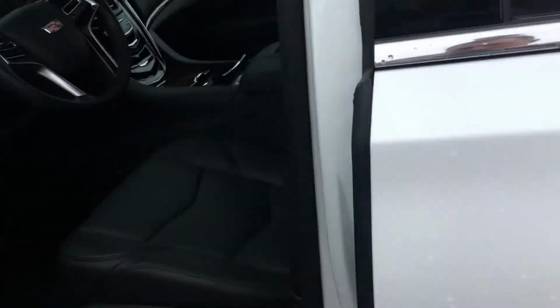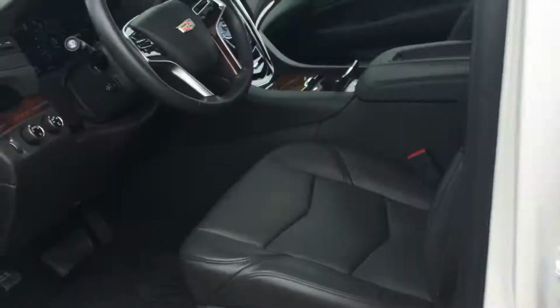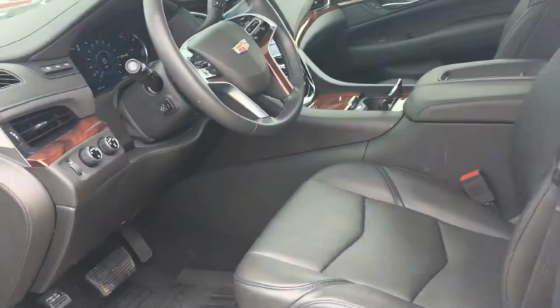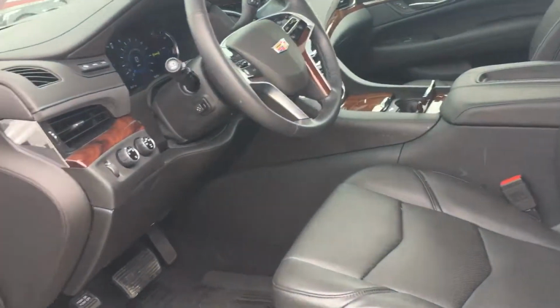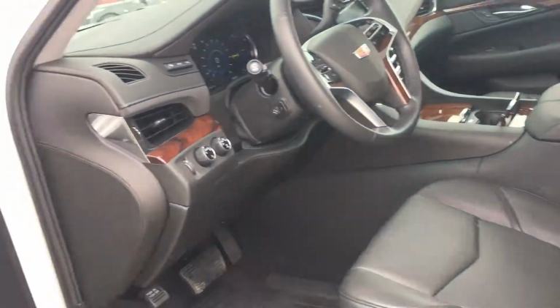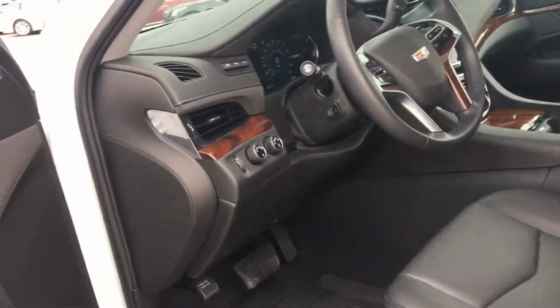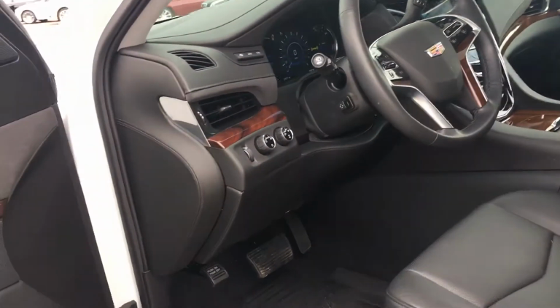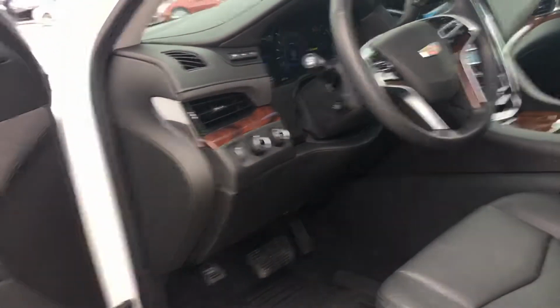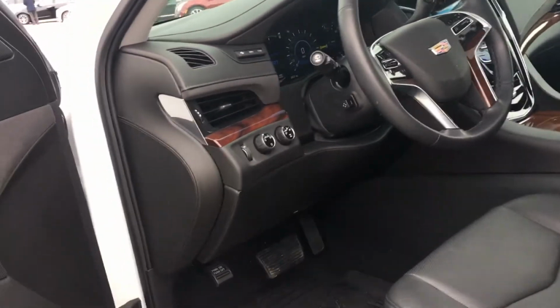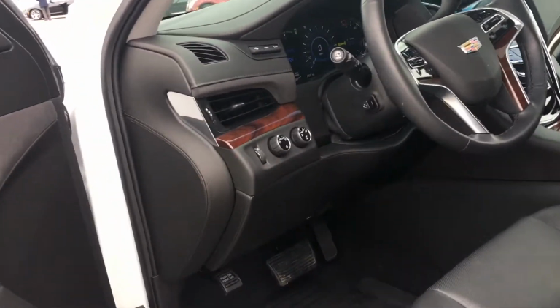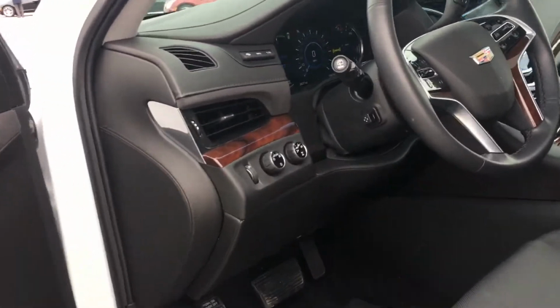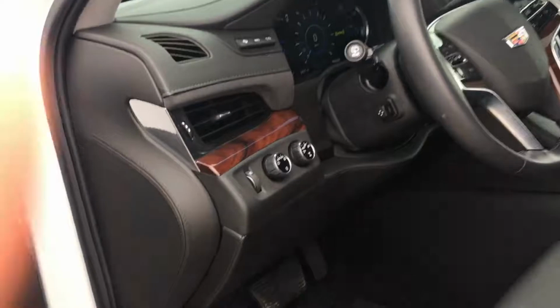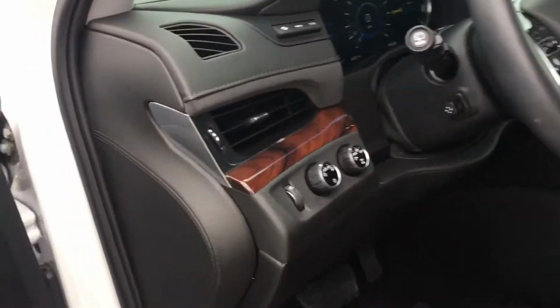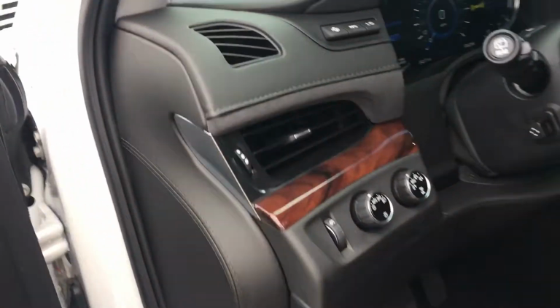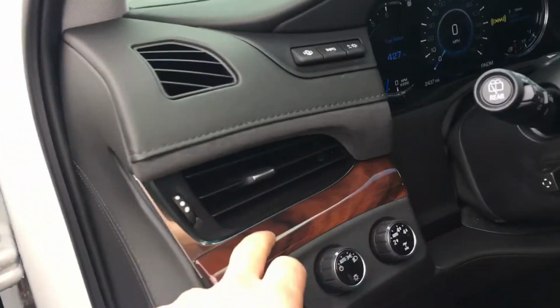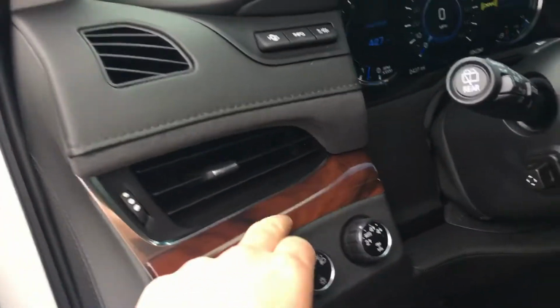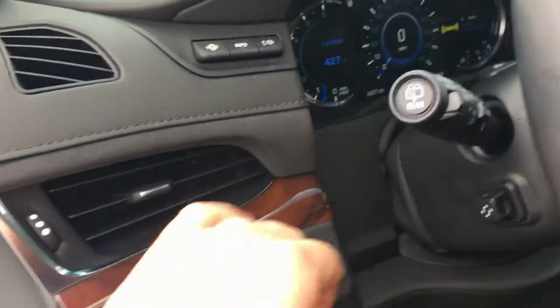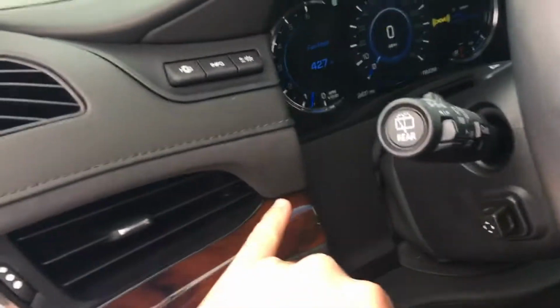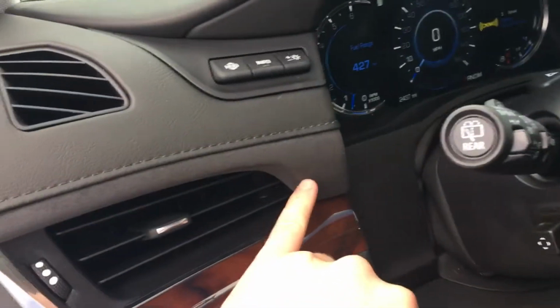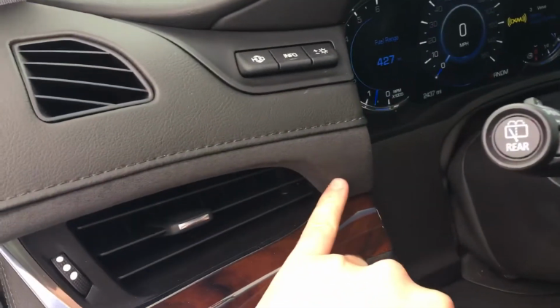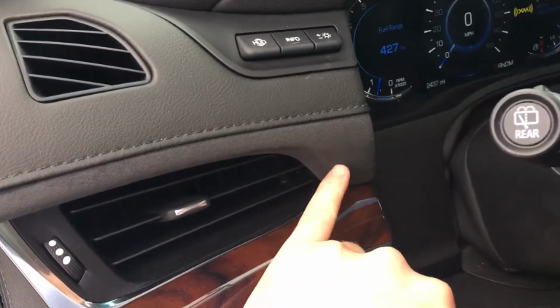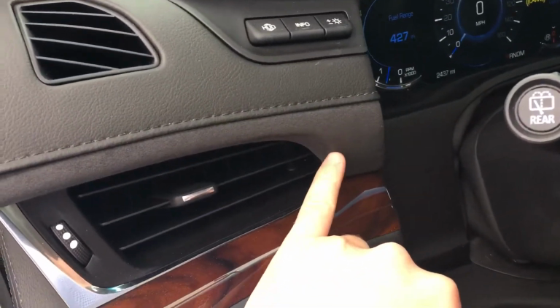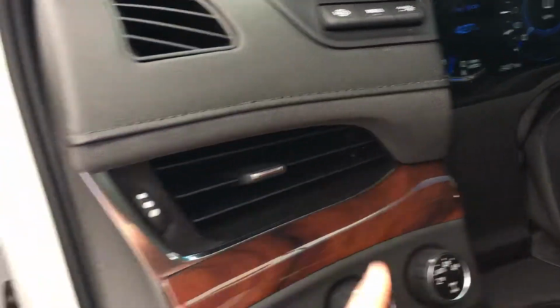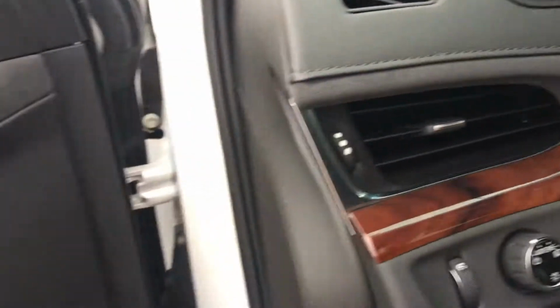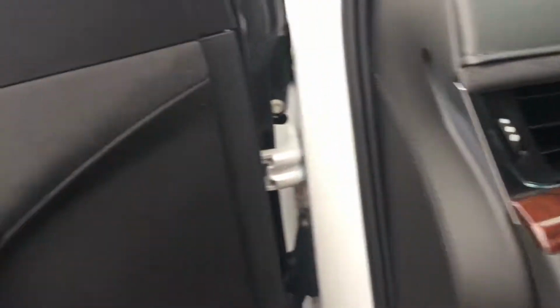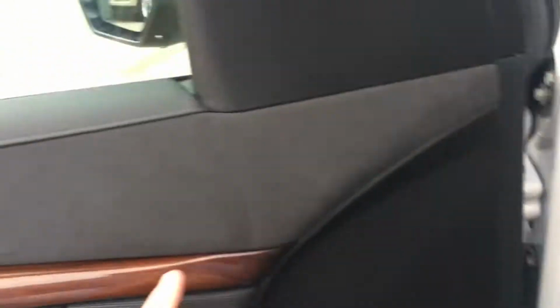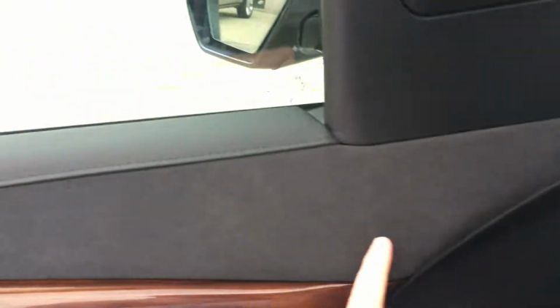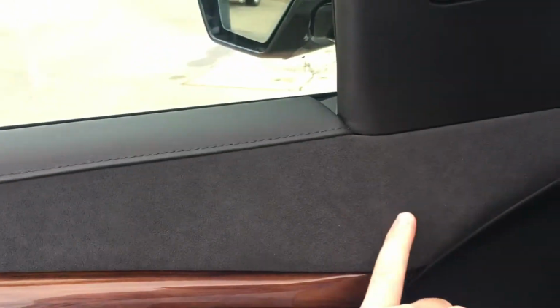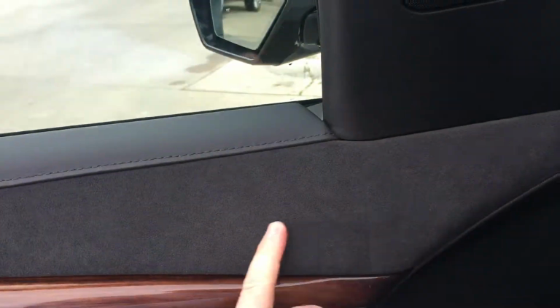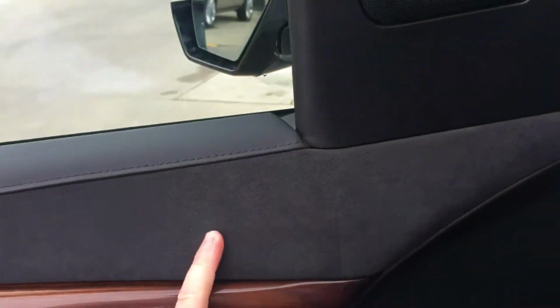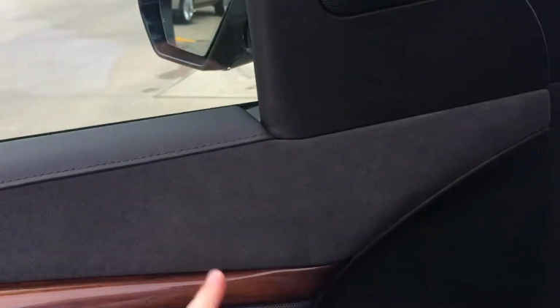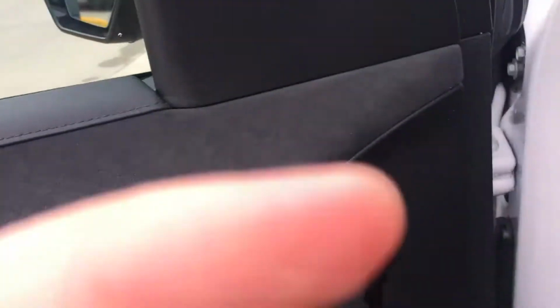This one has a black interior with a nice trim, nice dark wood trim, and then also some suede inserts here on the doors and on the dash.